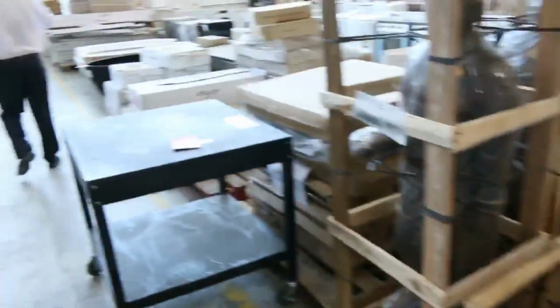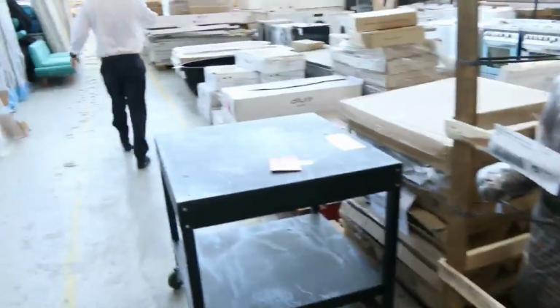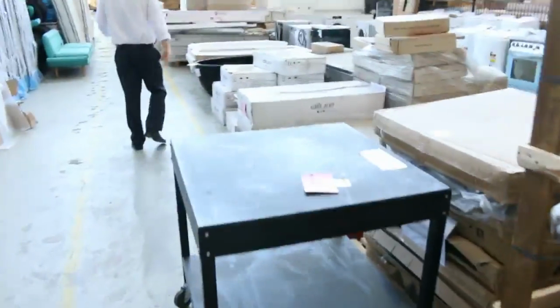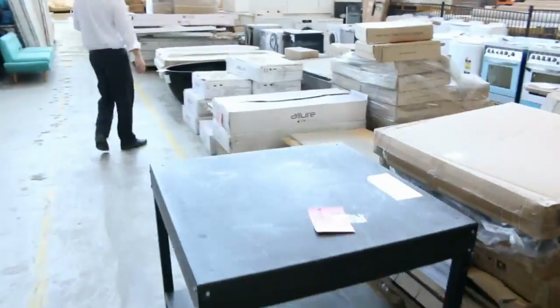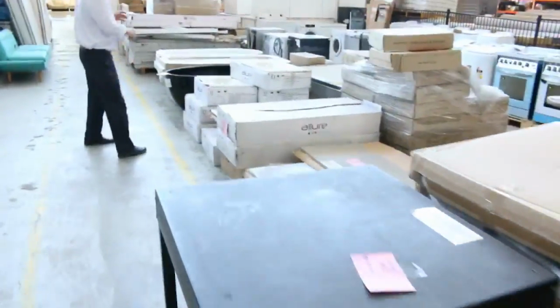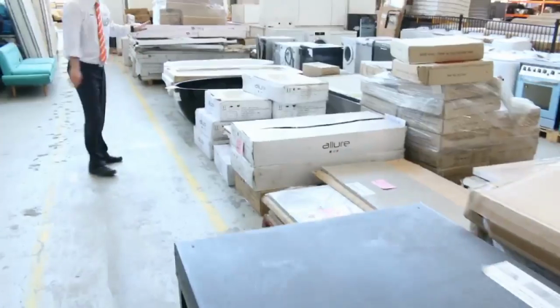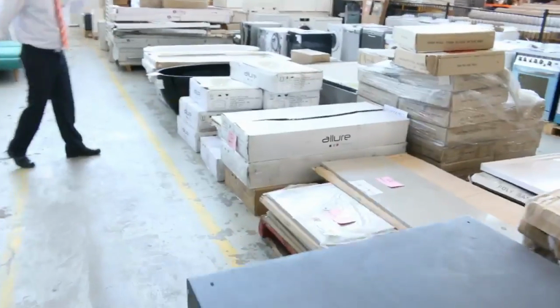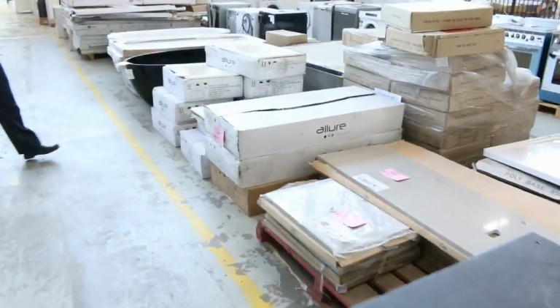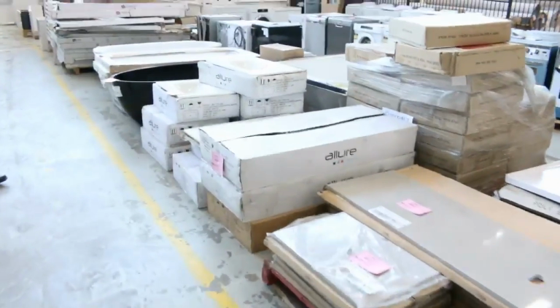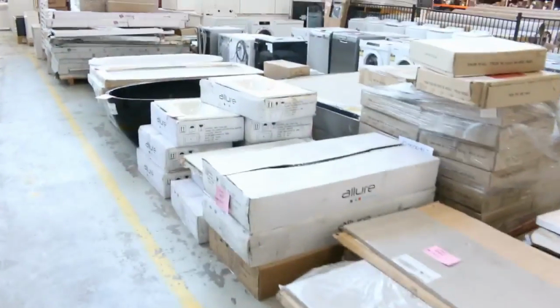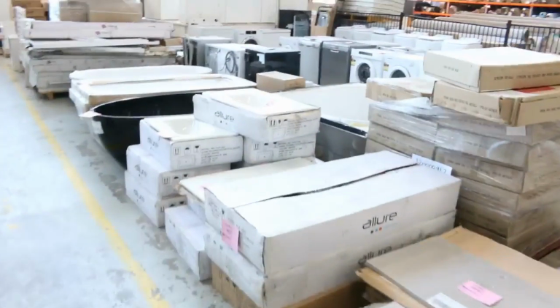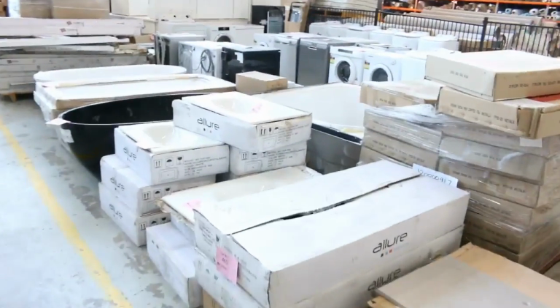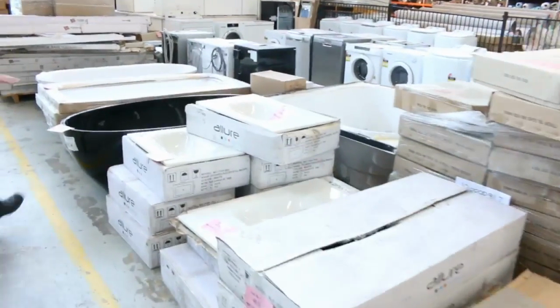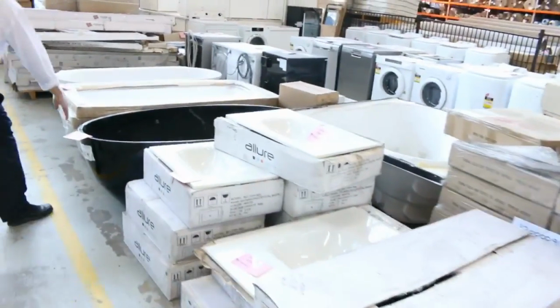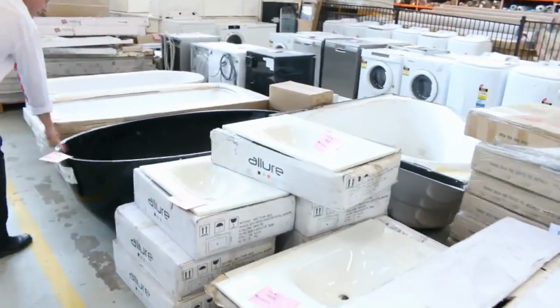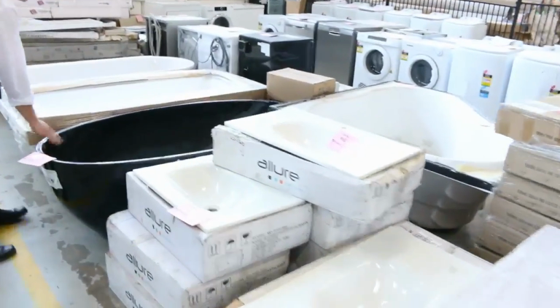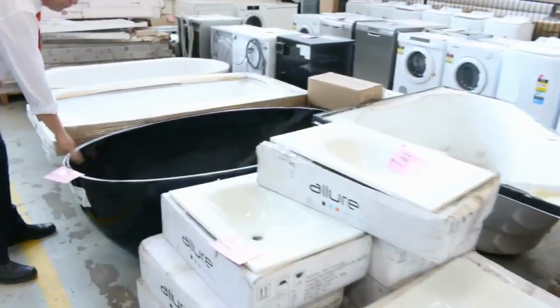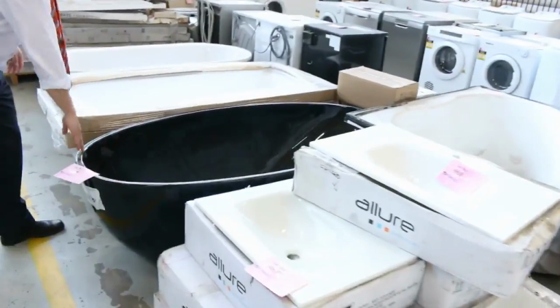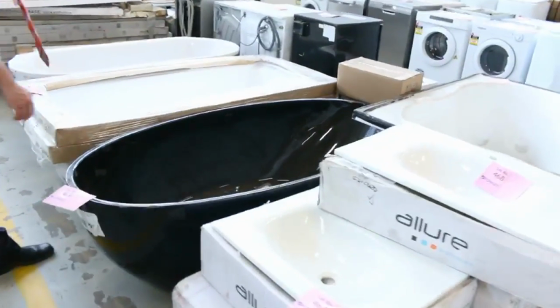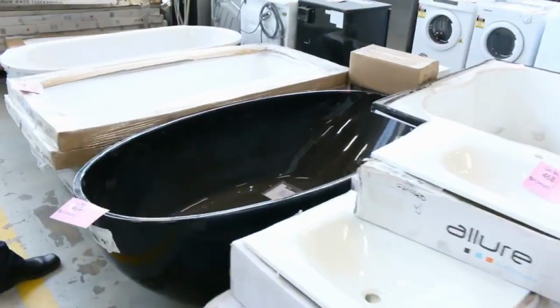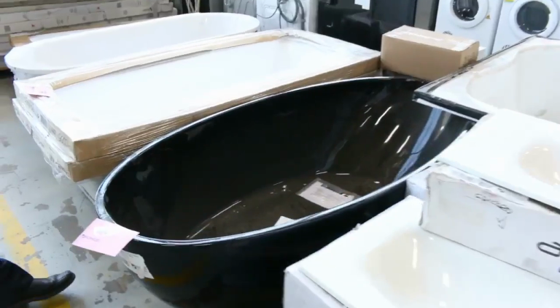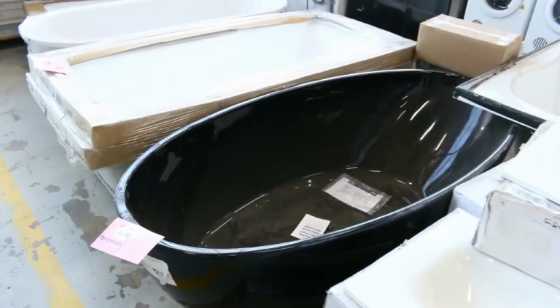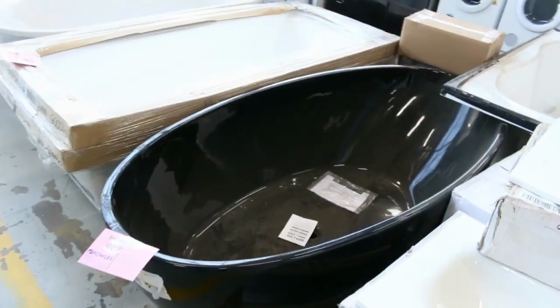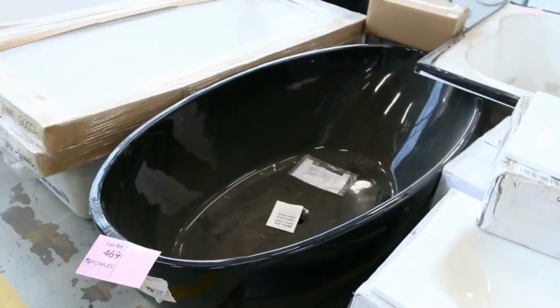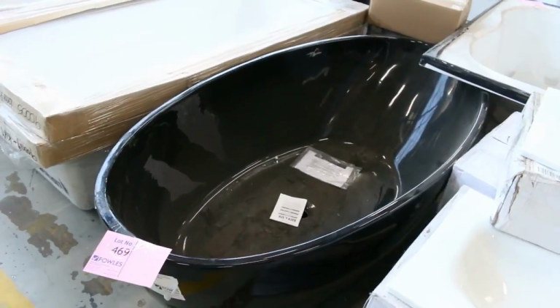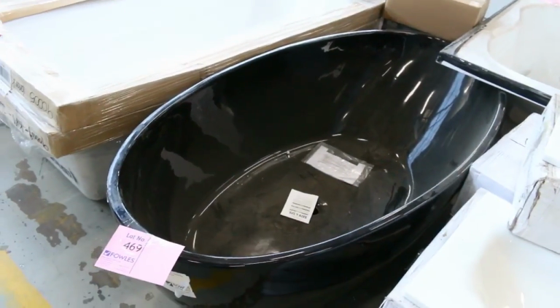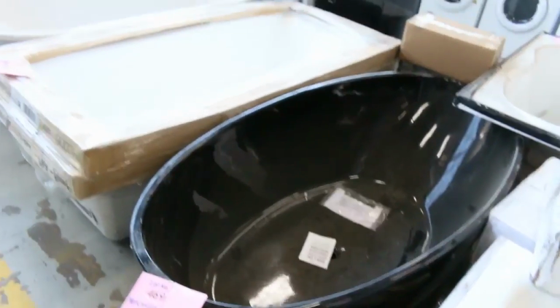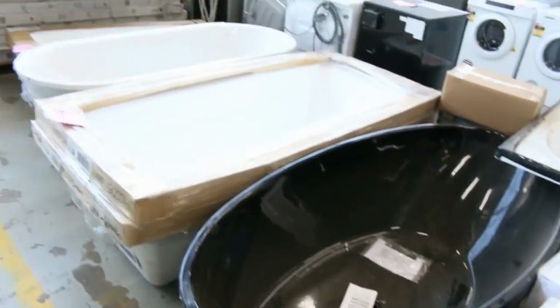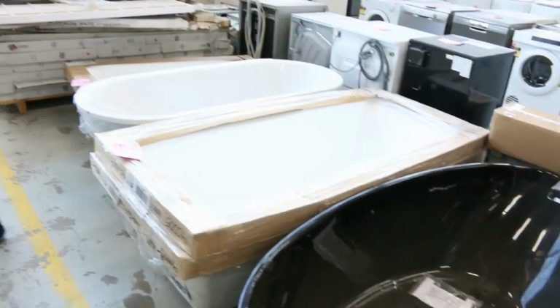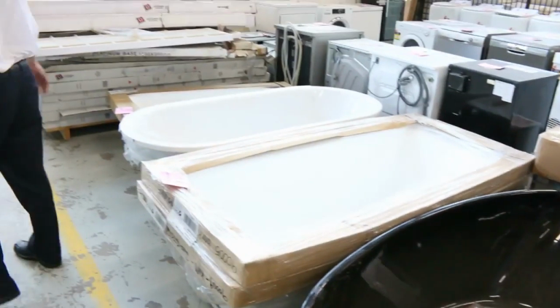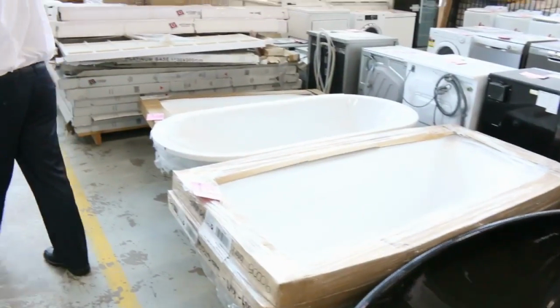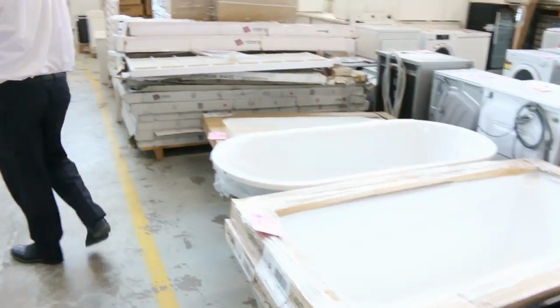Lots of freestanding bathtubs both in the acrylic and also in the stone. These are some of the acrylic ones here. That black freestanding bath there will be somewhere in the $500 mark, which will be a super bargain for somebody.